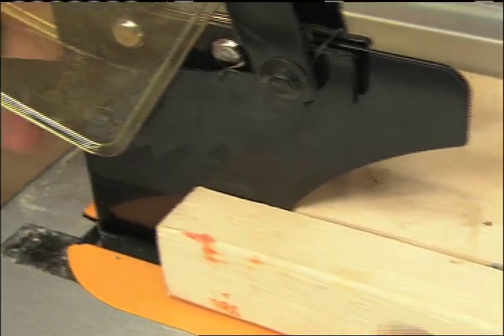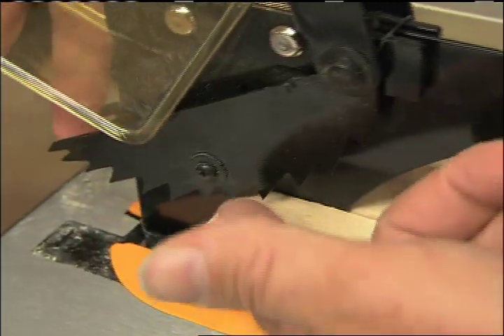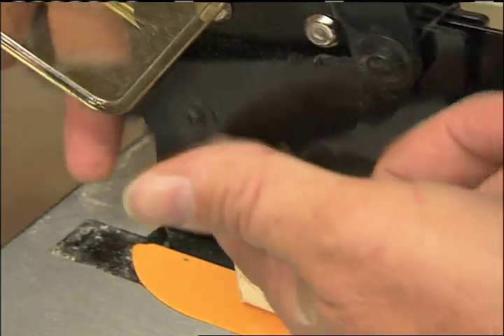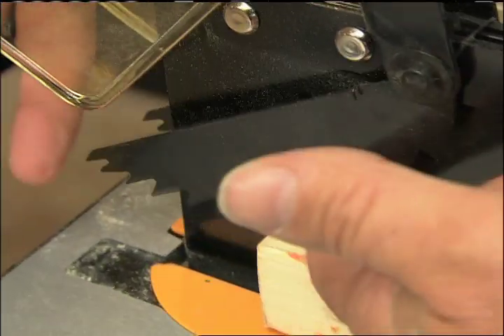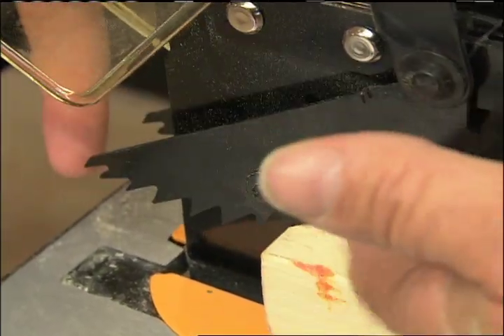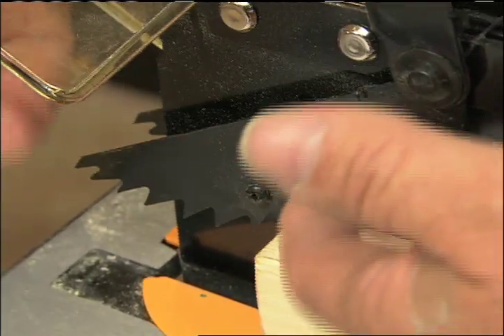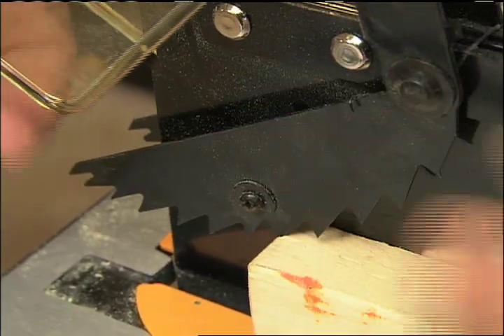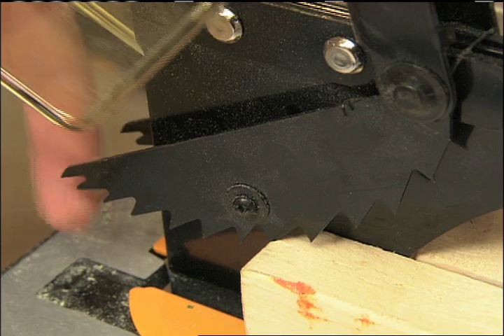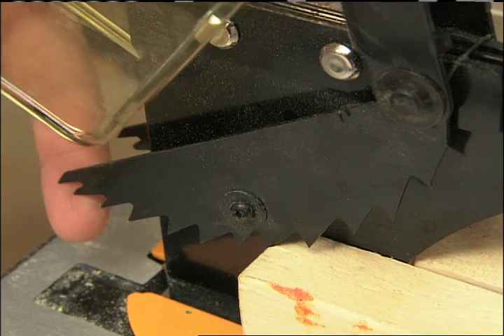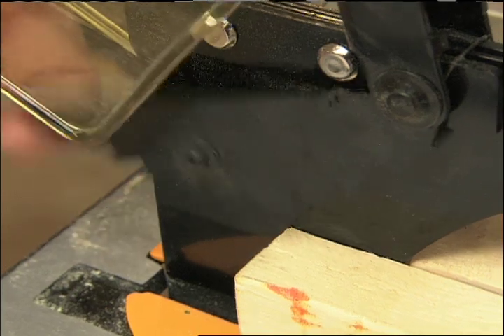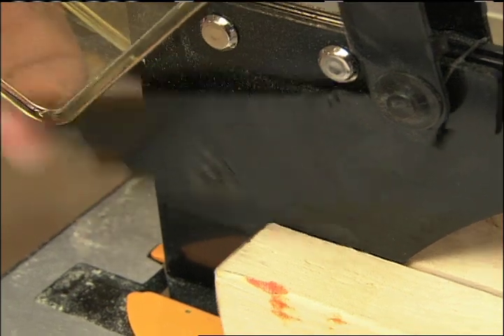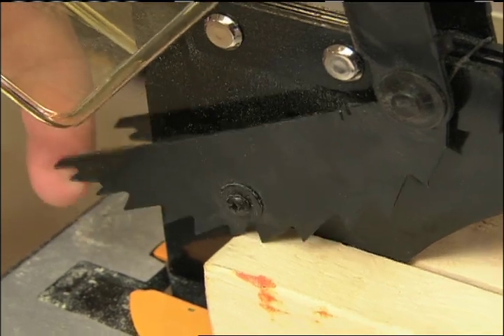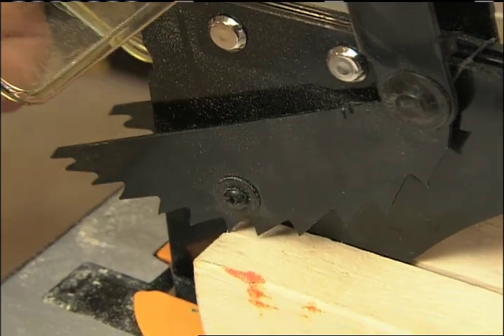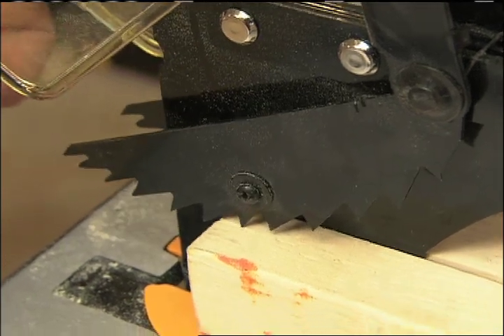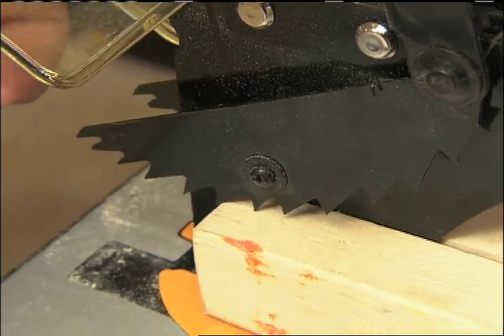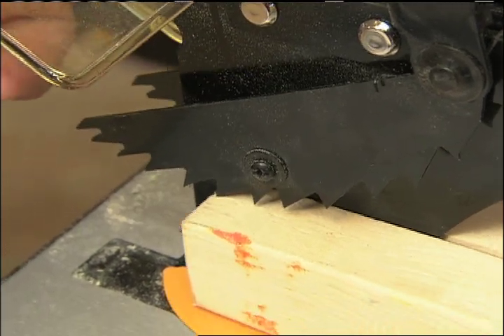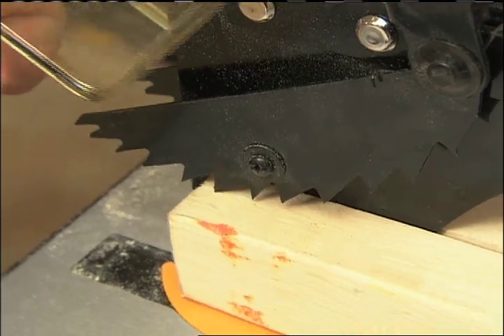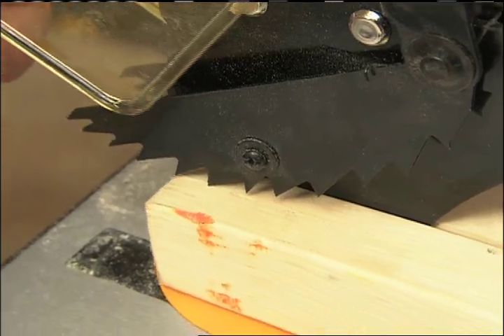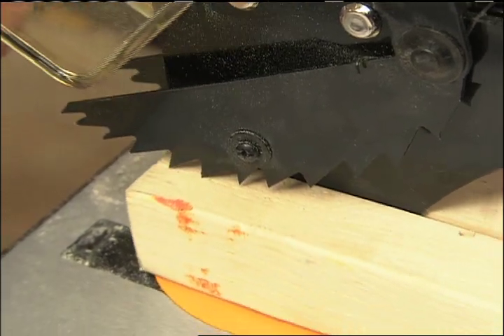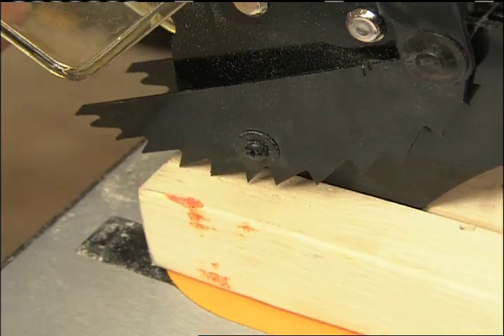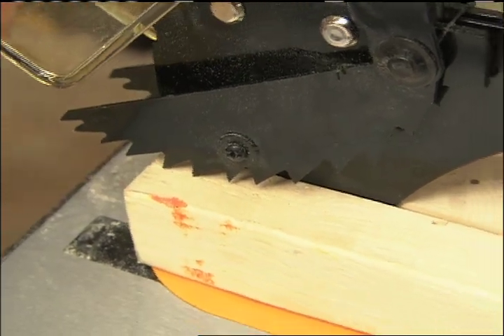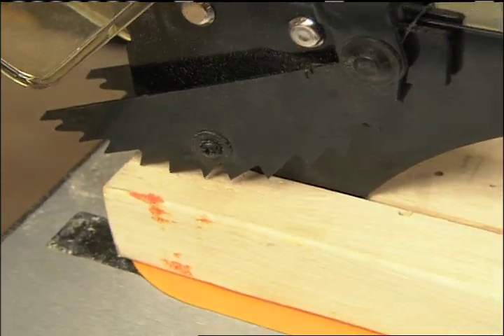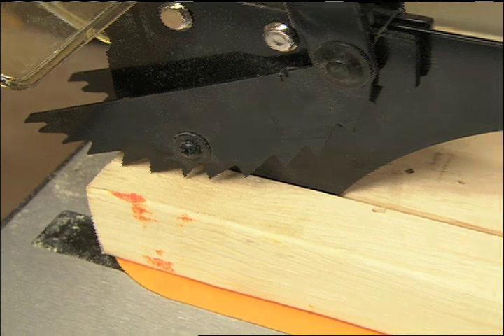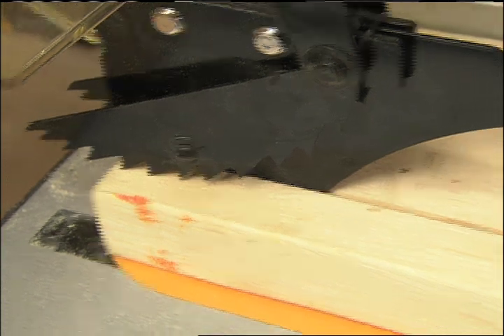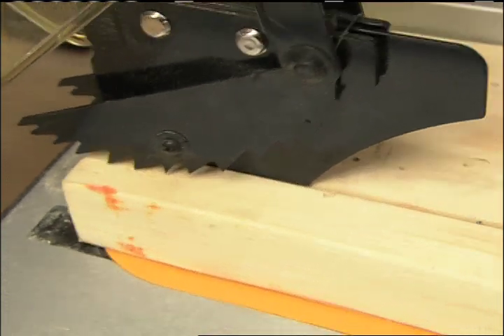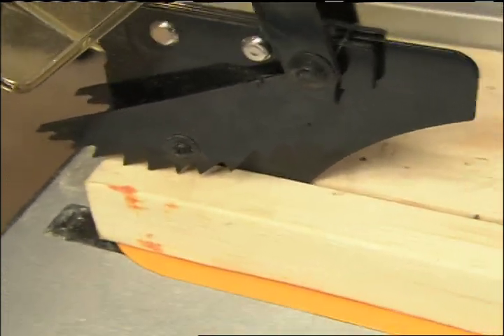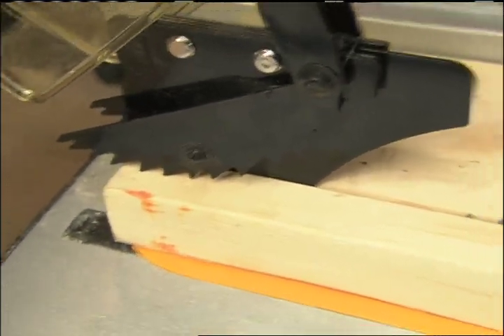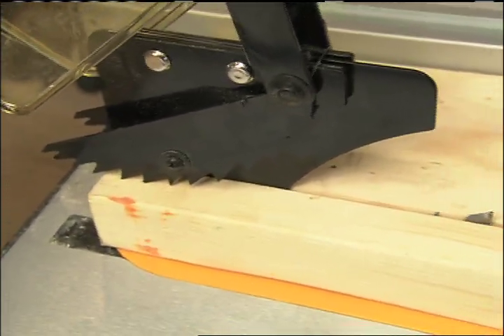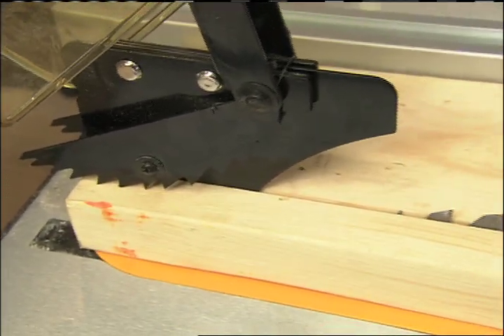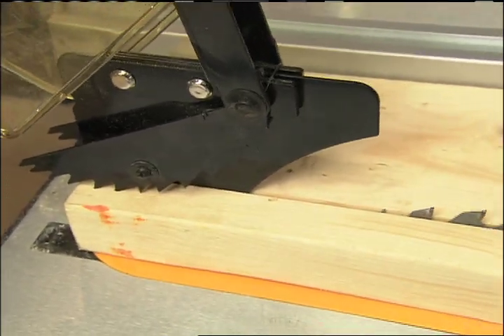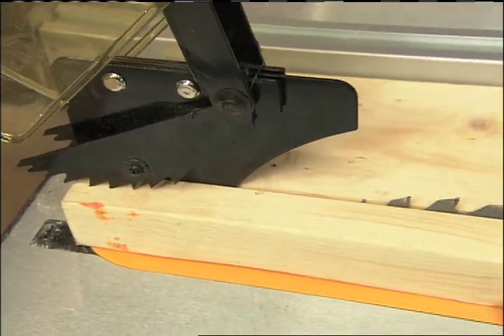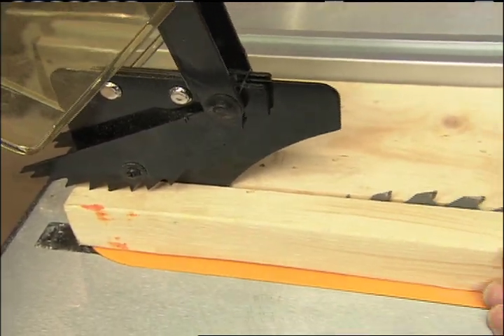These spring-loaded little teeth are called pawls. When you push a board through, they go up on their own. If you should get kickback, they dig in and stop the board from coming back and kicking at you.